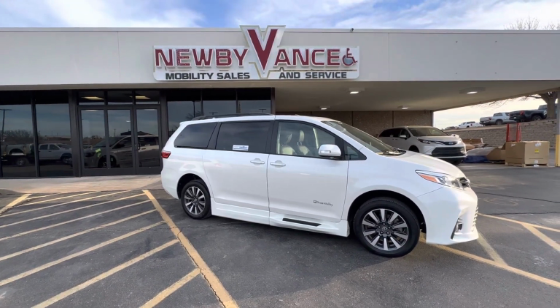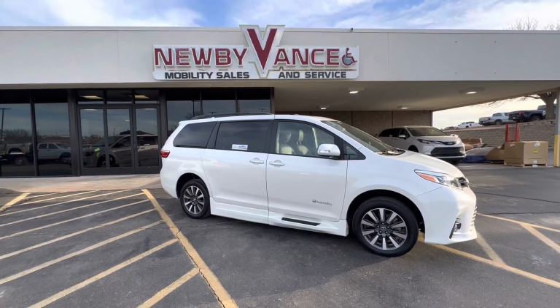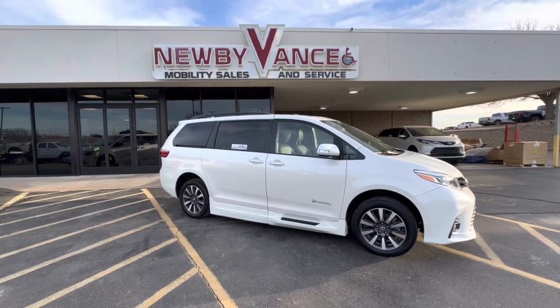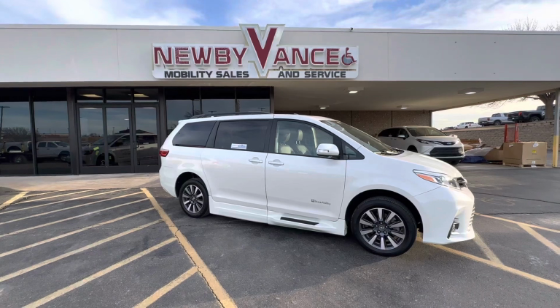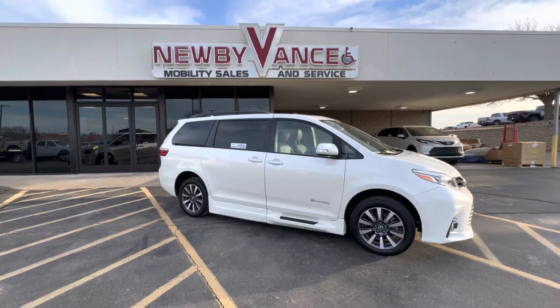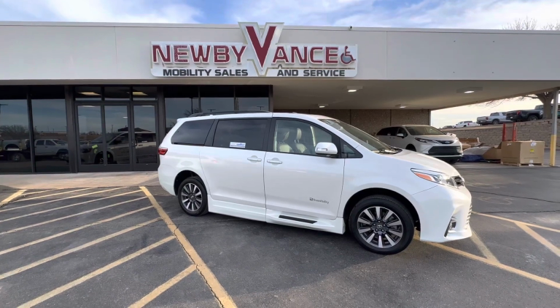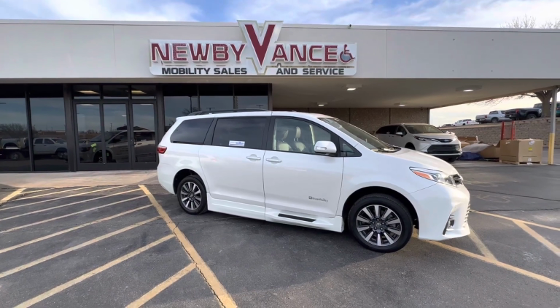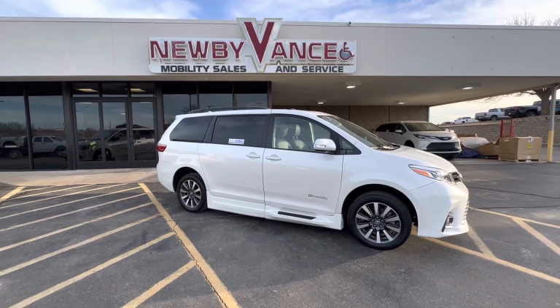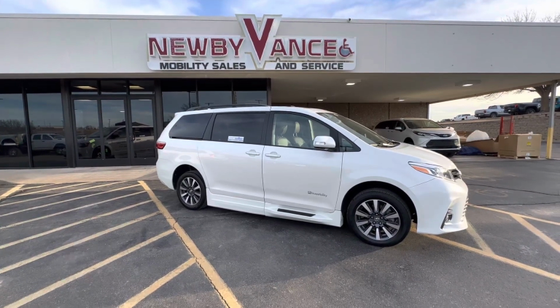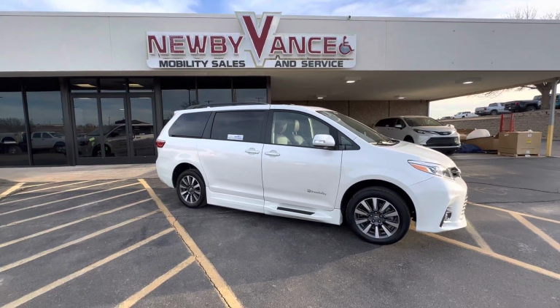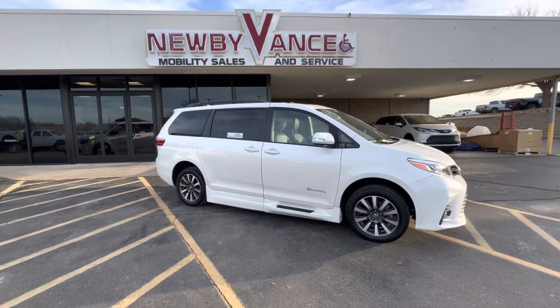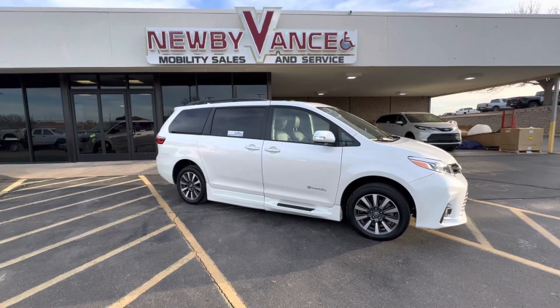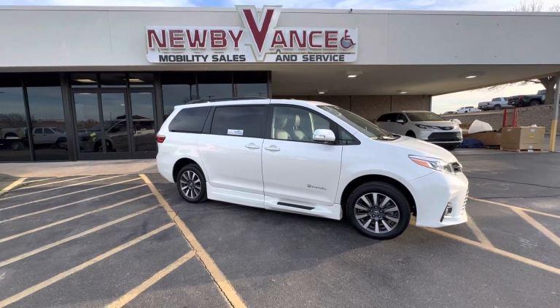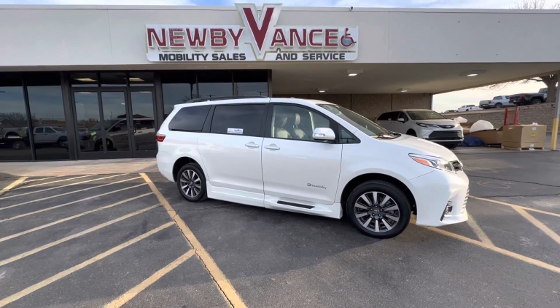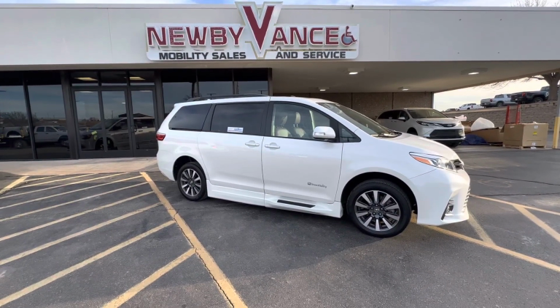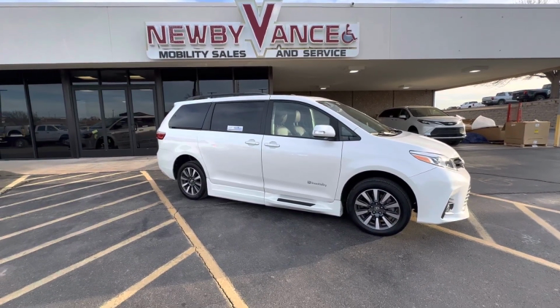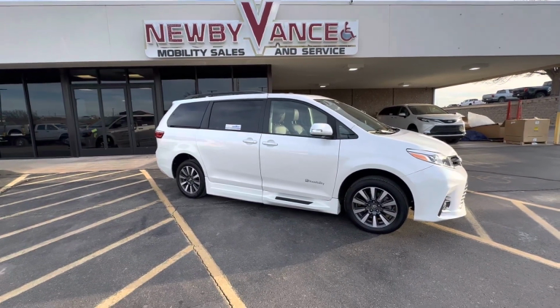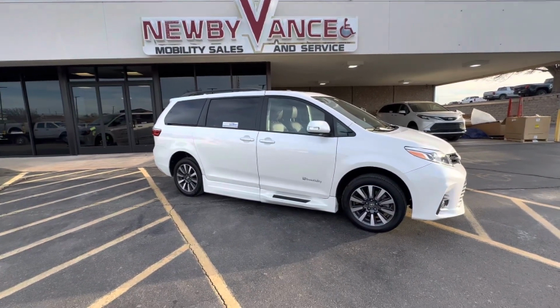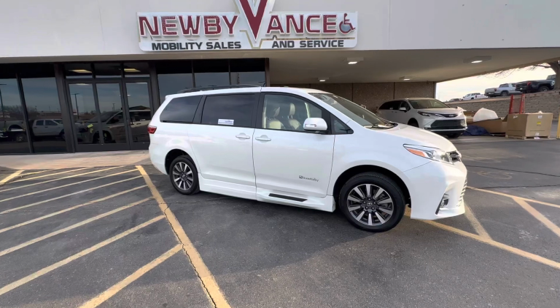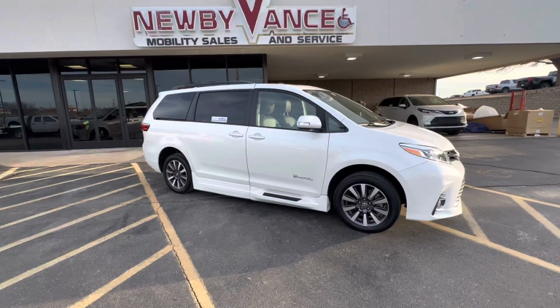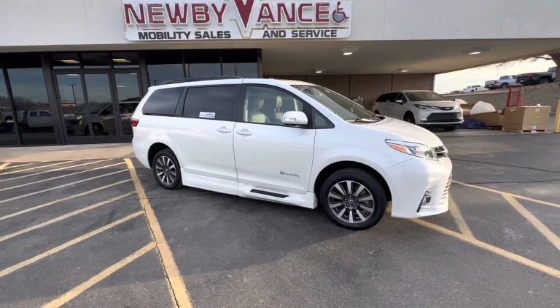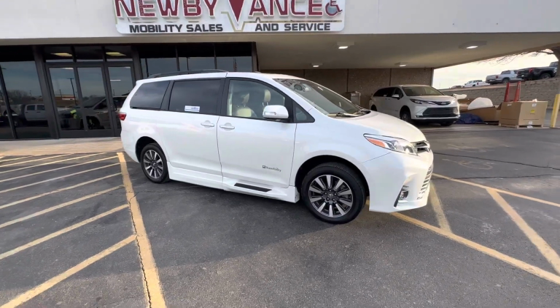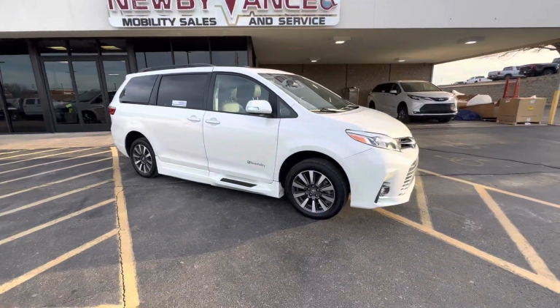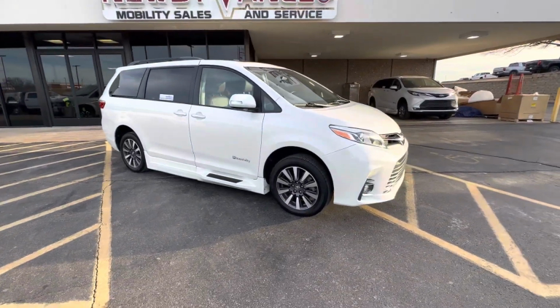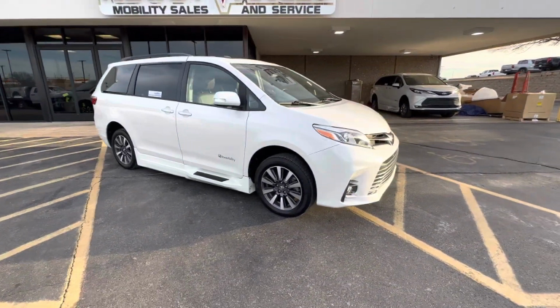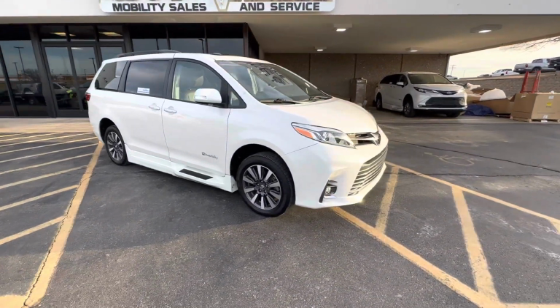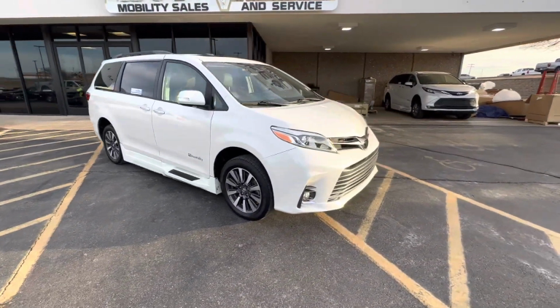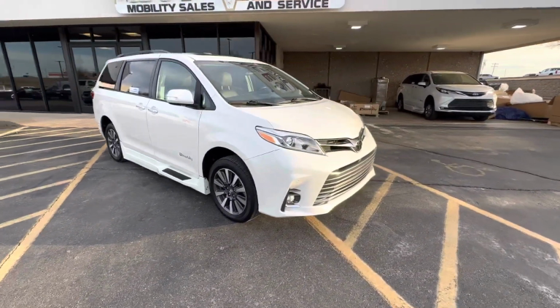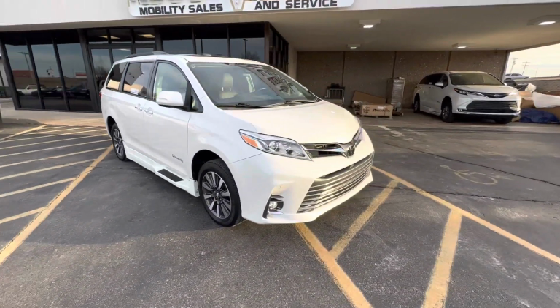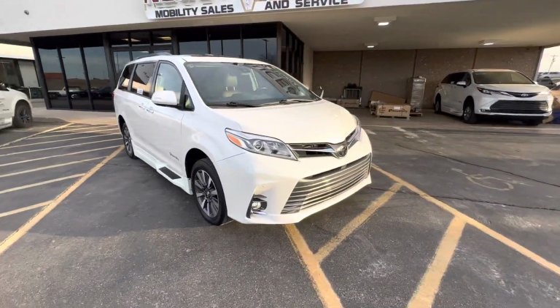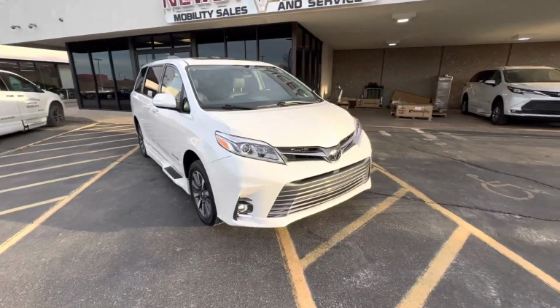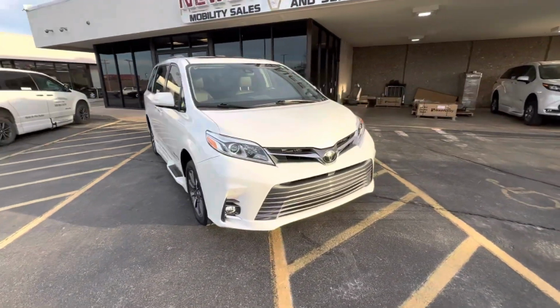It's got the BraunAbility XL Conversion. The BraunAbility XL Conversion is an in-floor ramp, and I'll show you that here in just a moment. Very nice Limited Sienna.